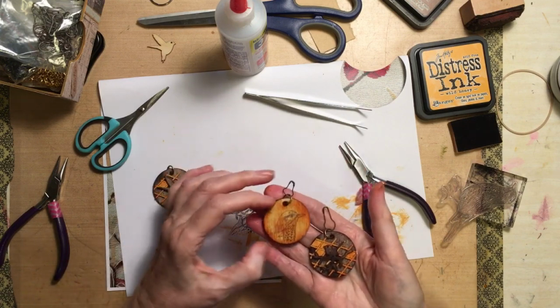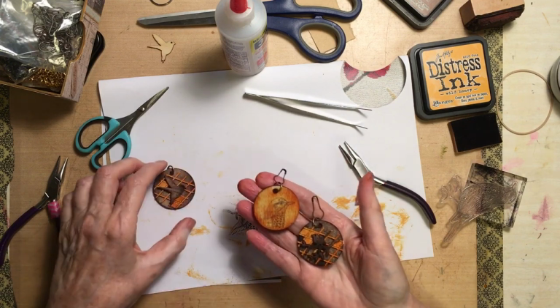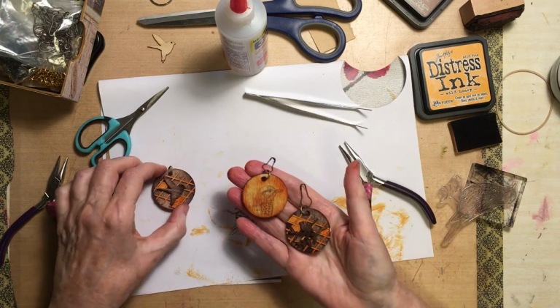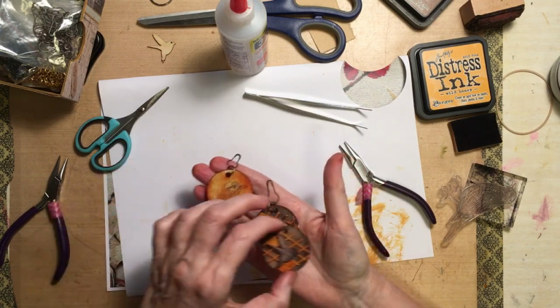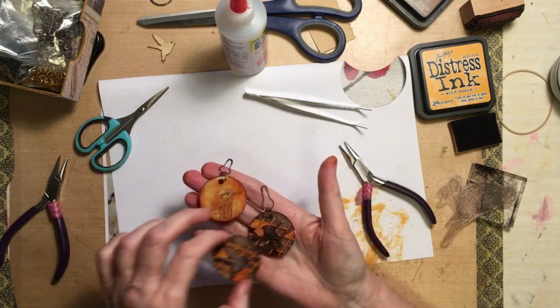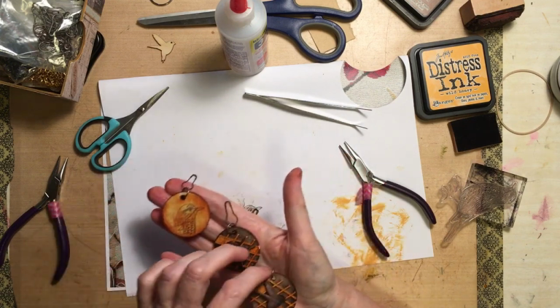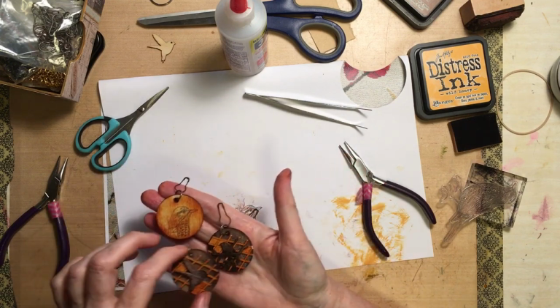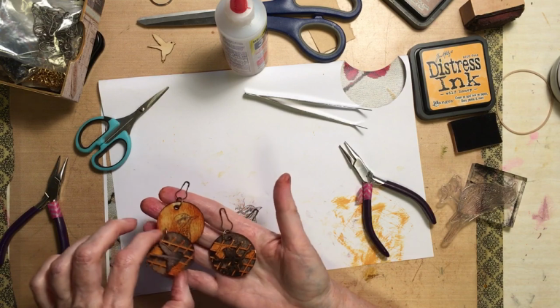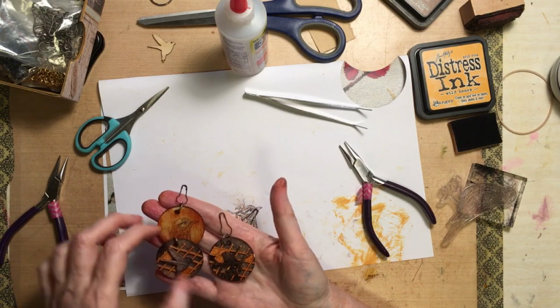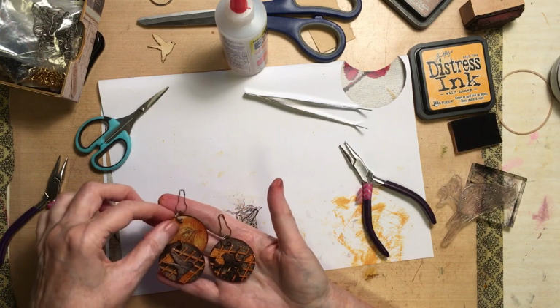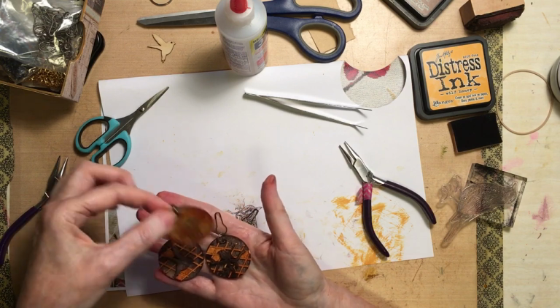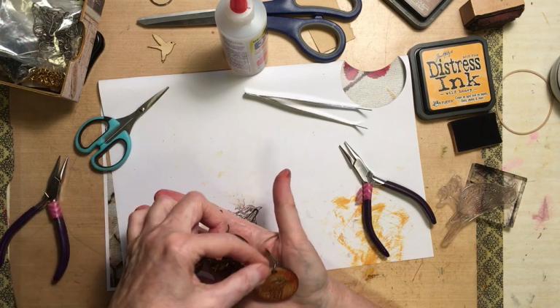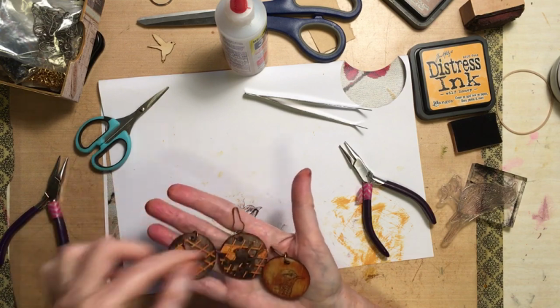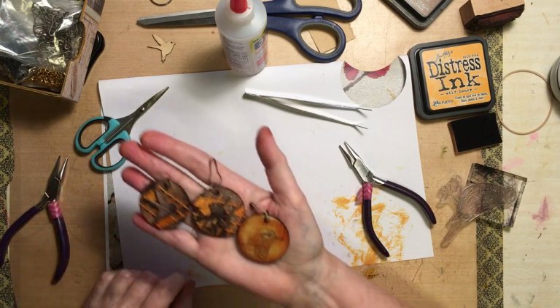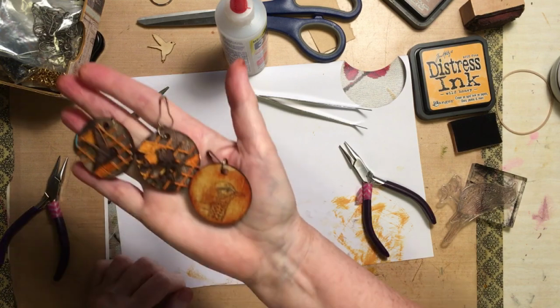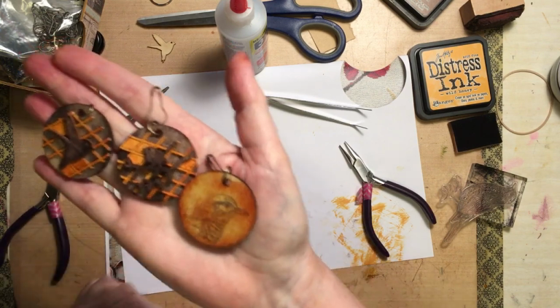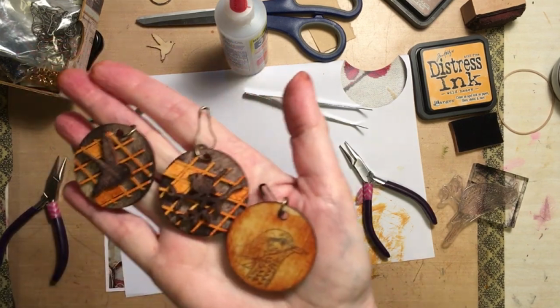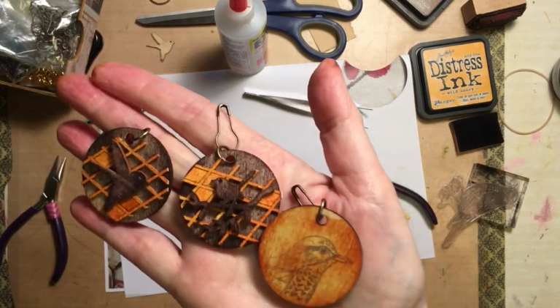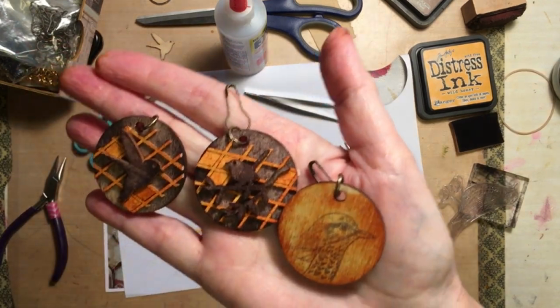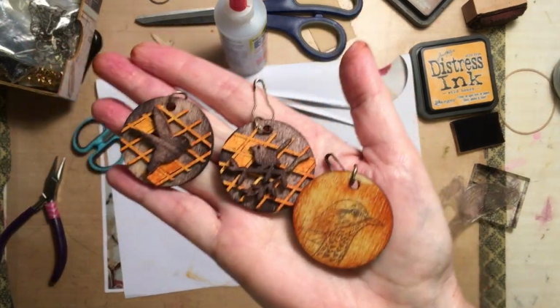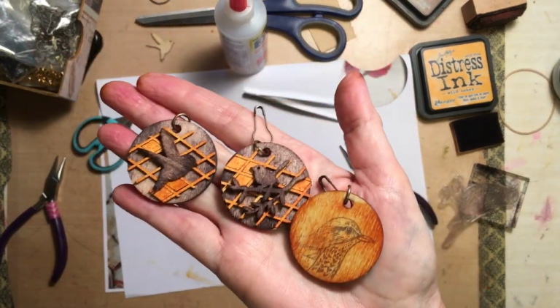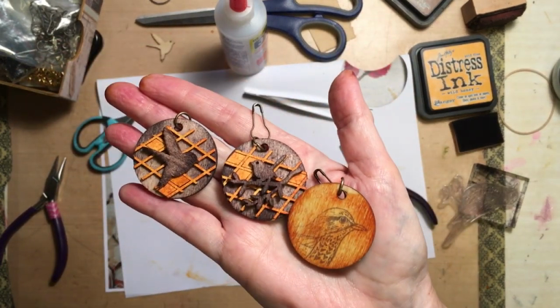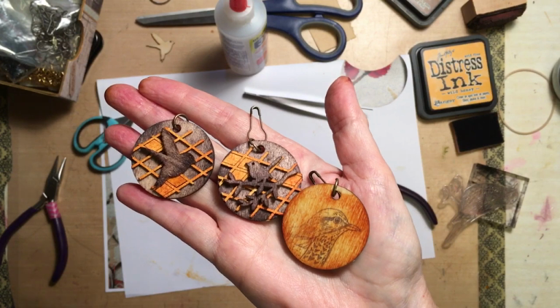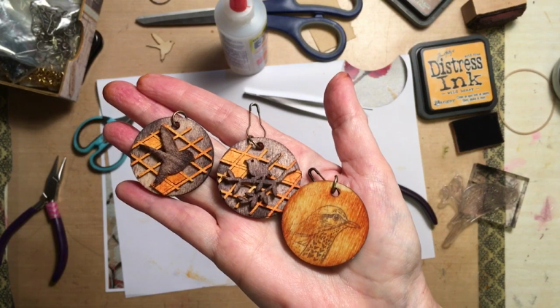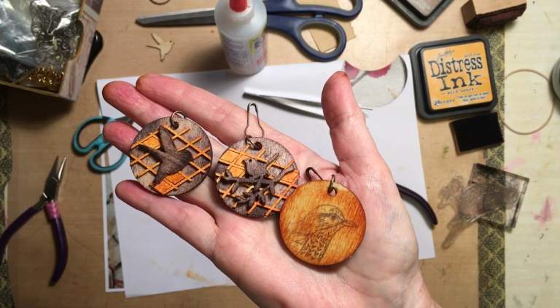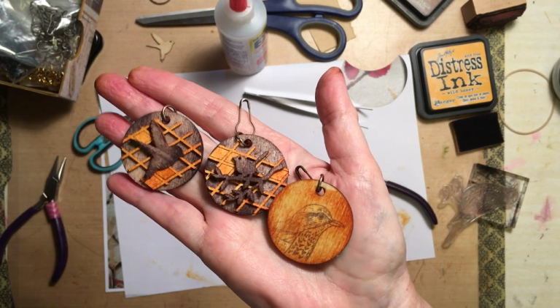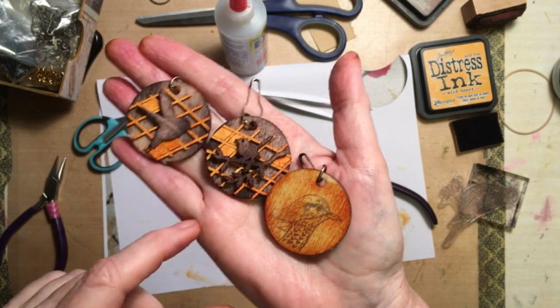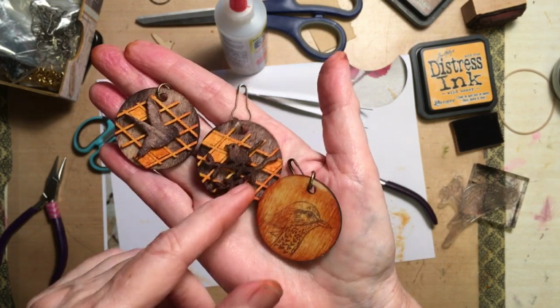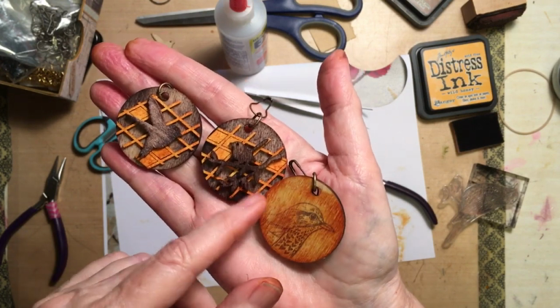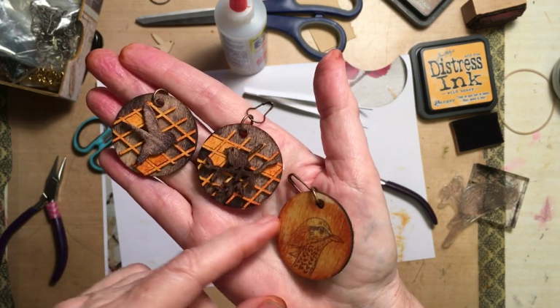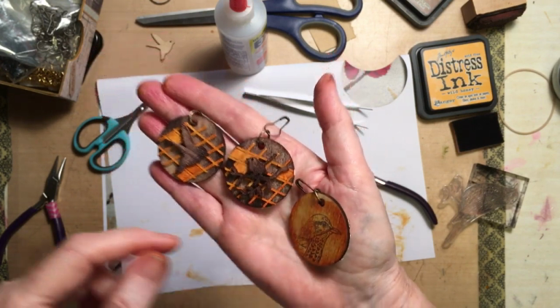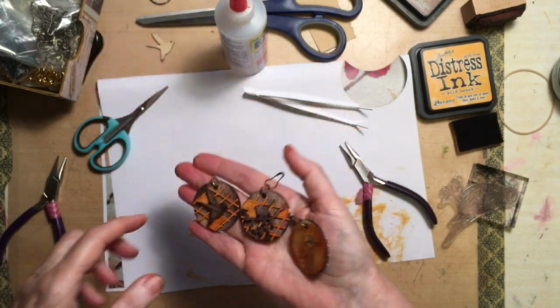So there you go — there's a cute little idea for you to do. Here's the back — and there they are. Hope you found that useful. Bye!